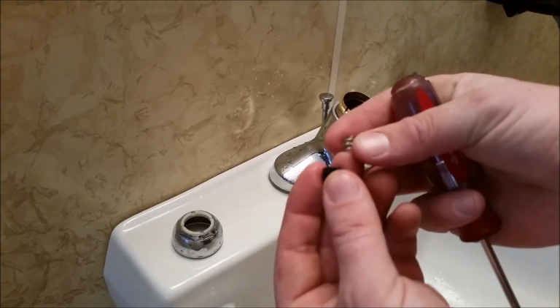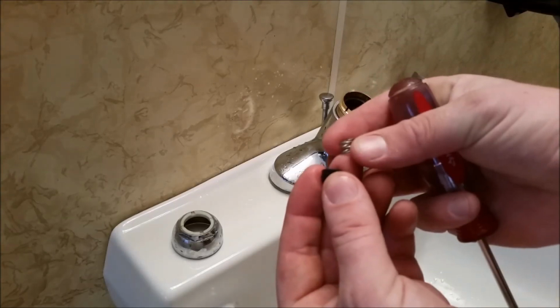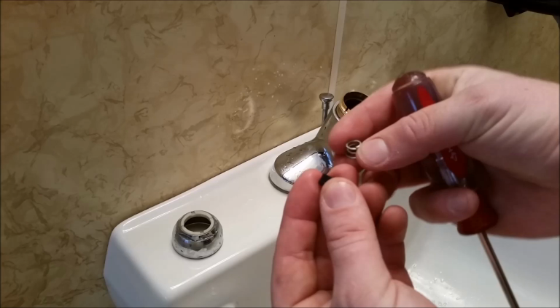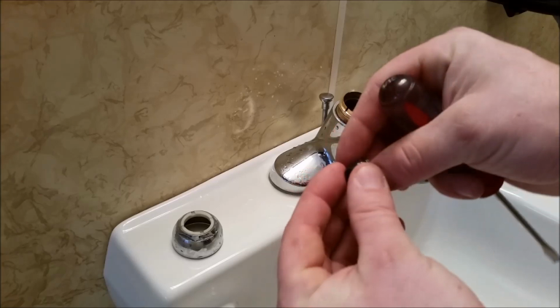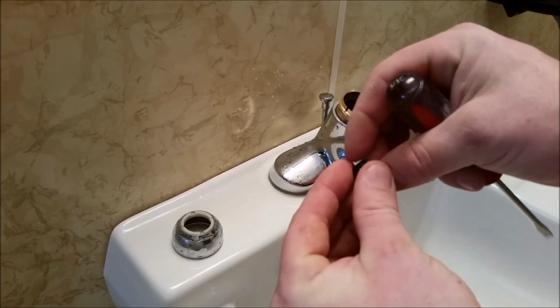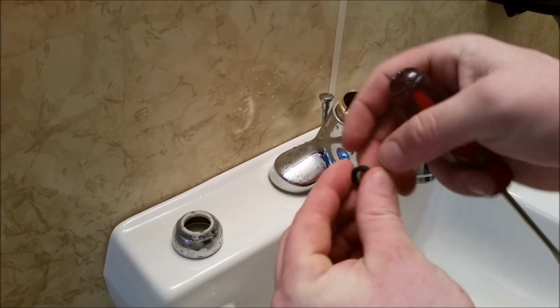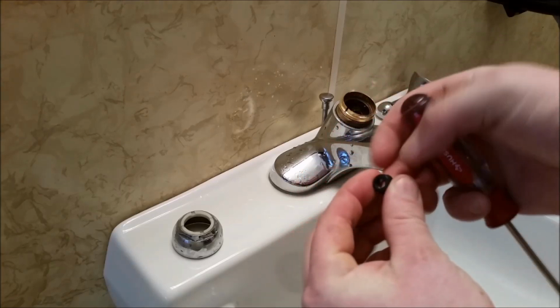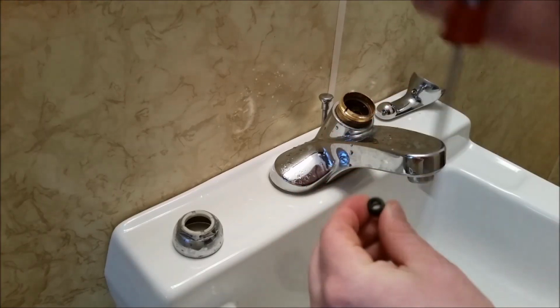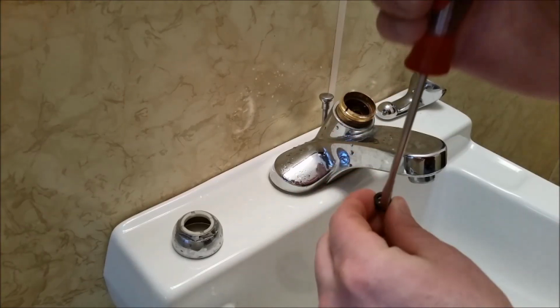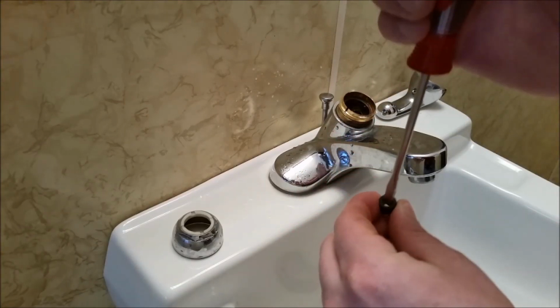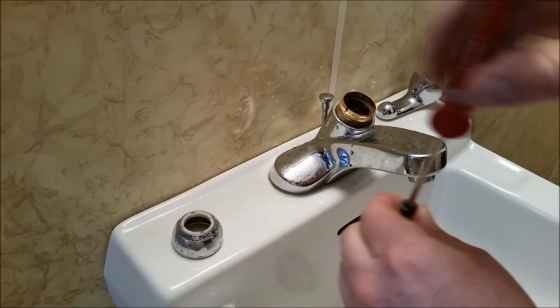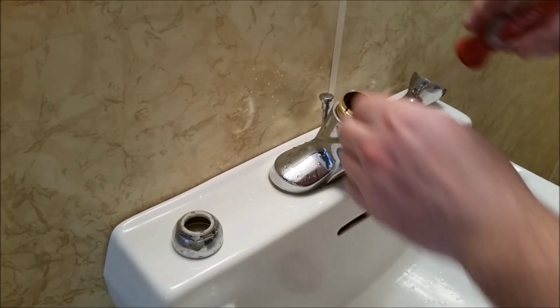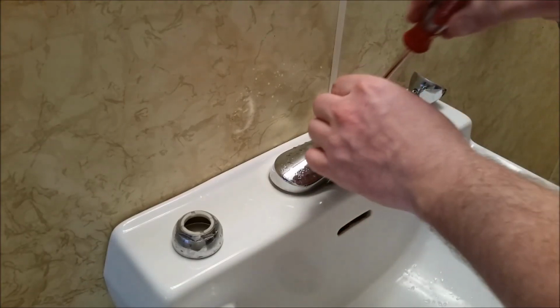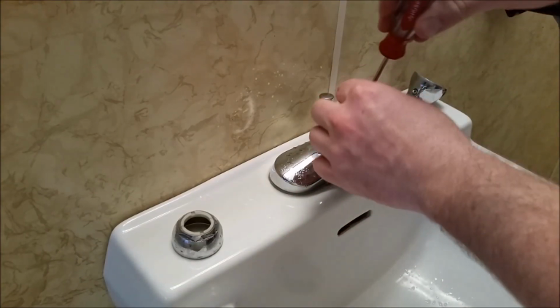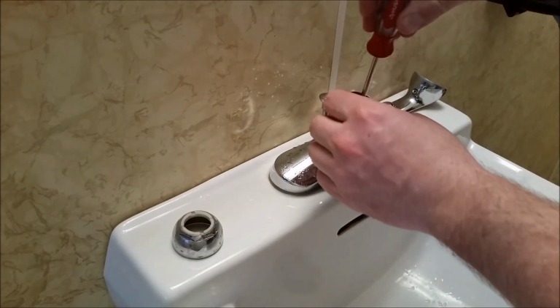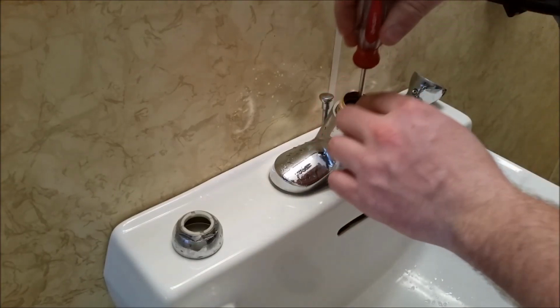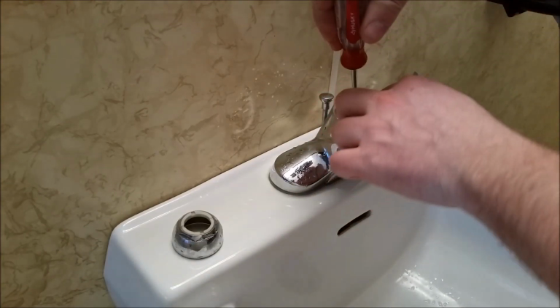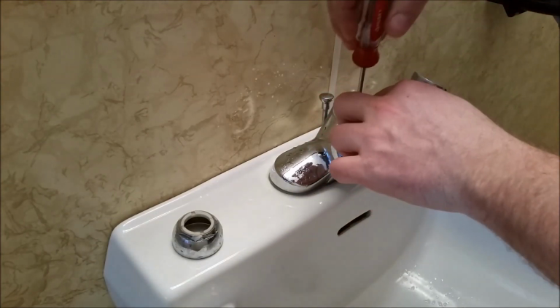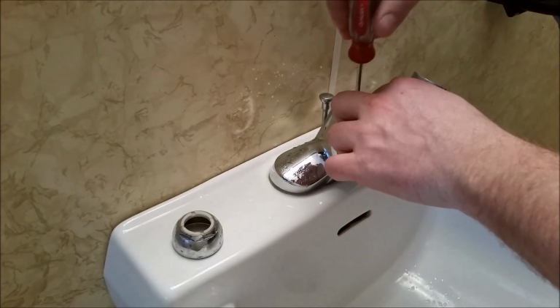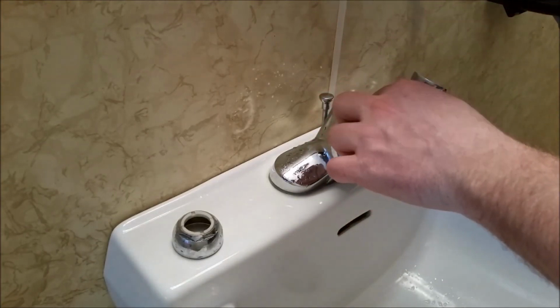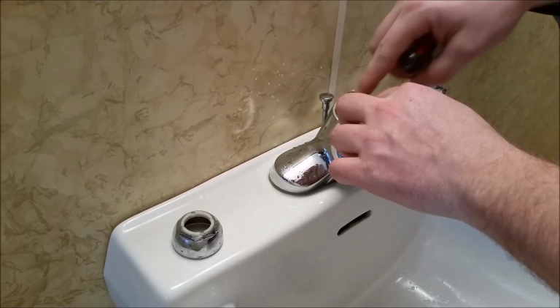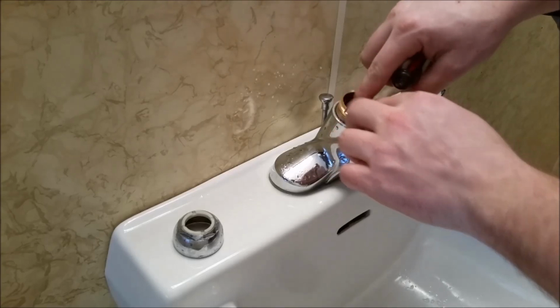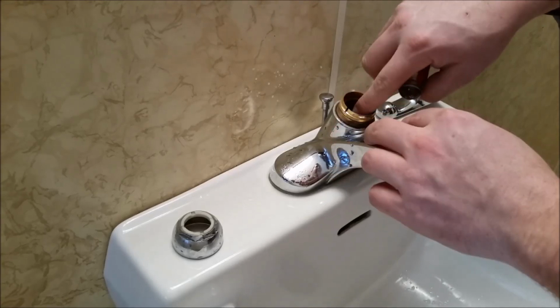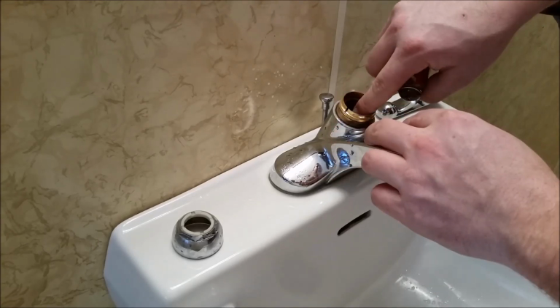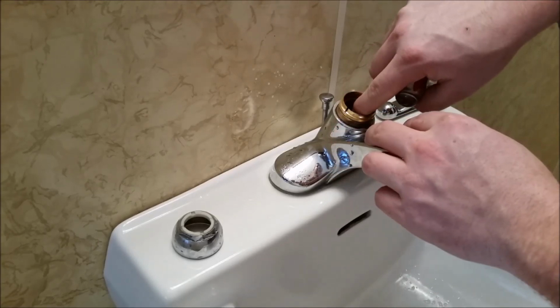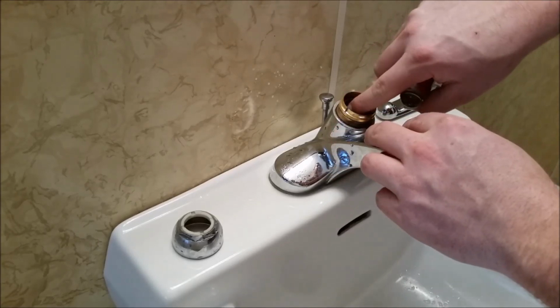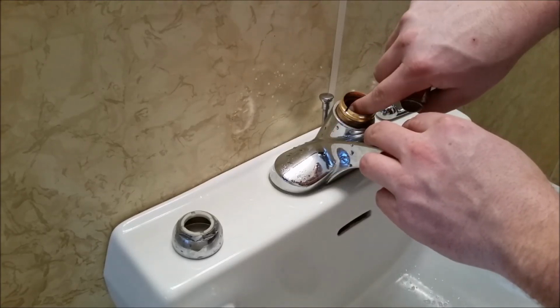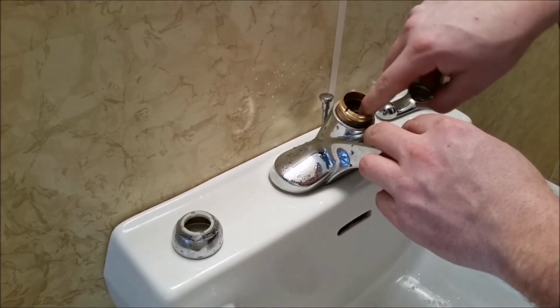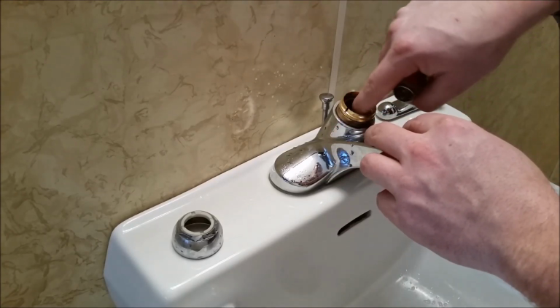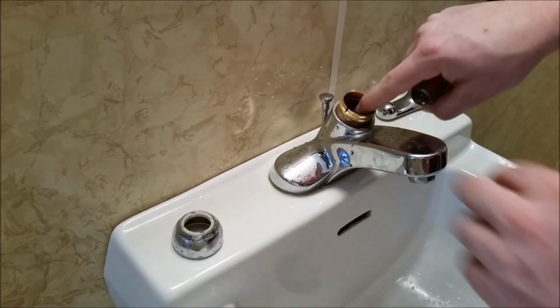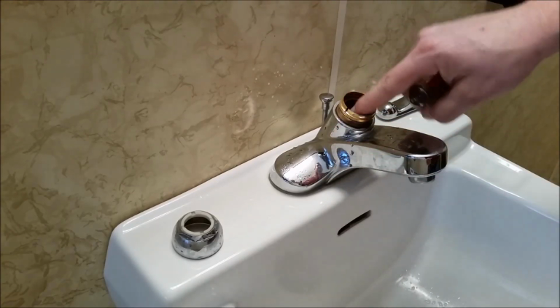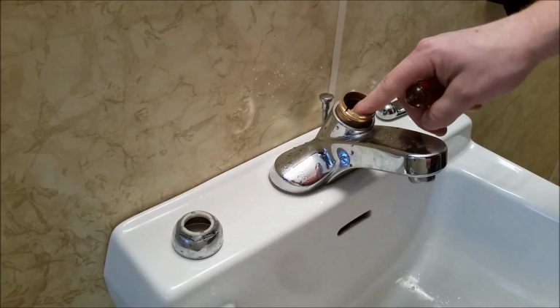Next we'll do the same thing with the cold side. Stick the spring inside the cup, stick it onto the screwdriver, and place it down inside the faucet. Make sure it's really snapped down in there — you'll kind of hear it click or pop.